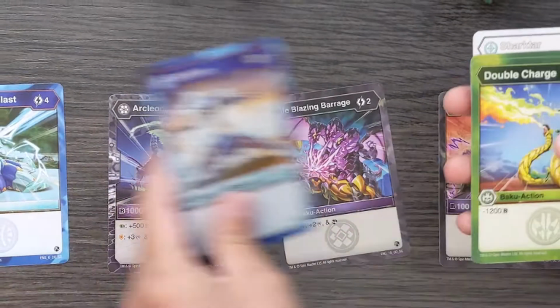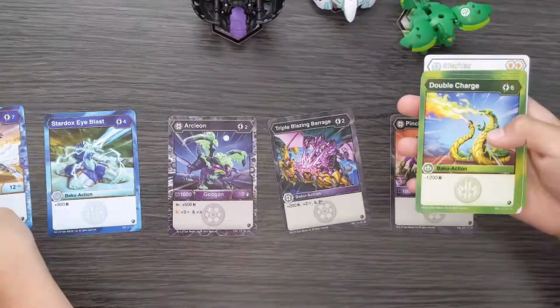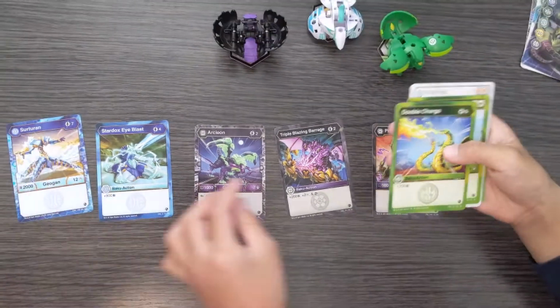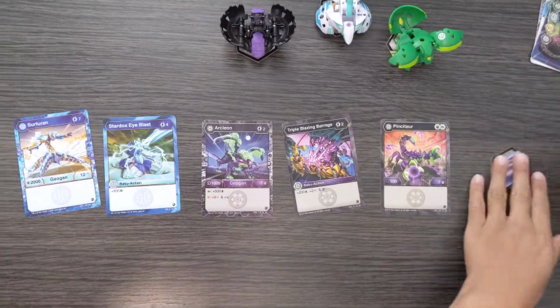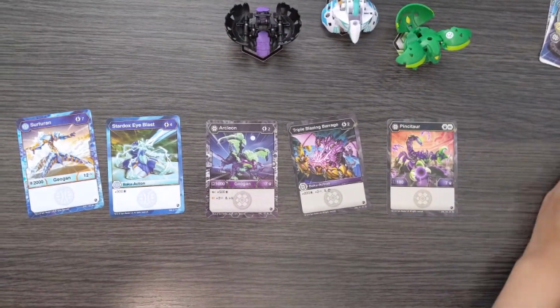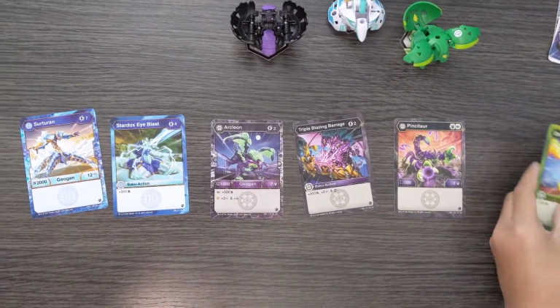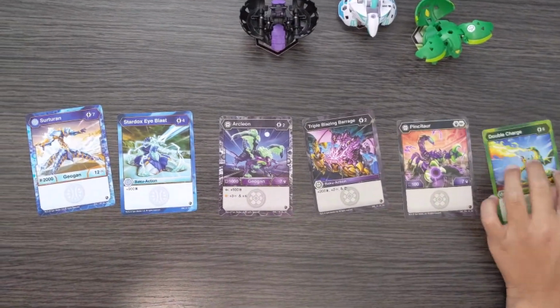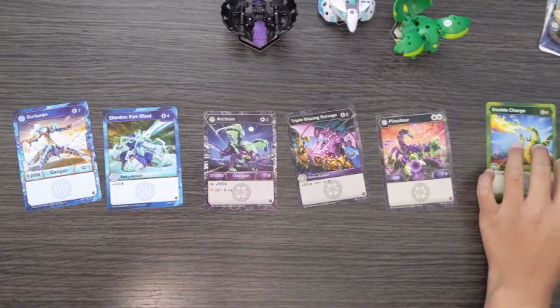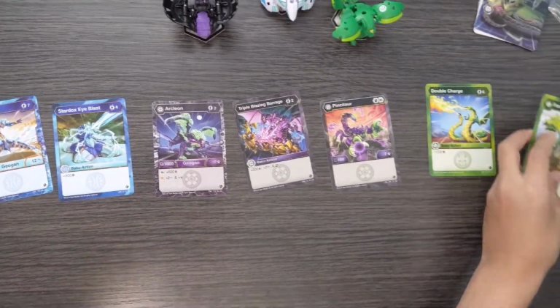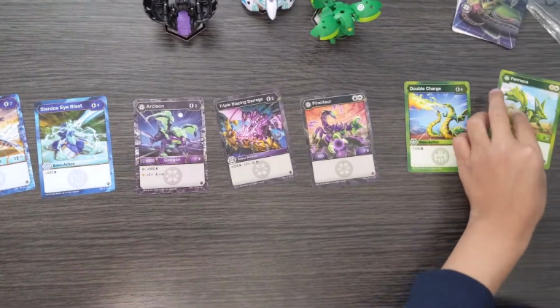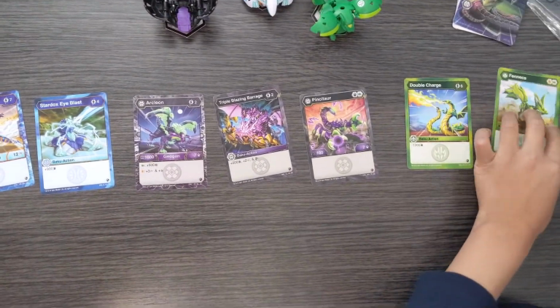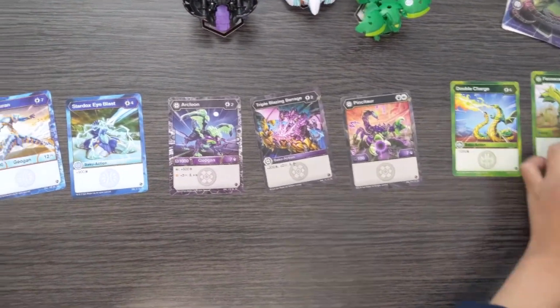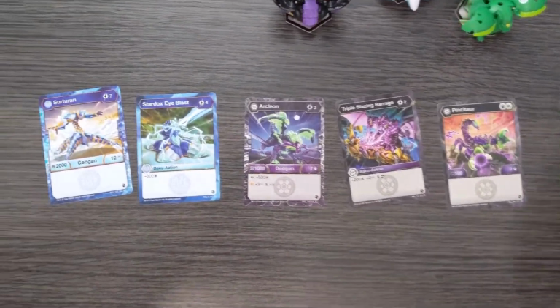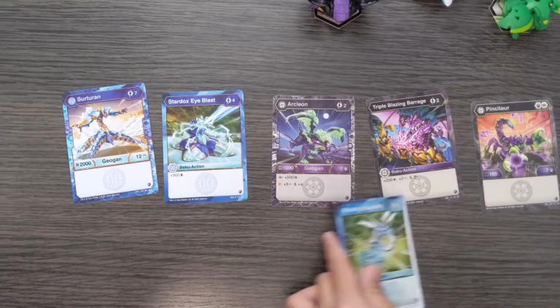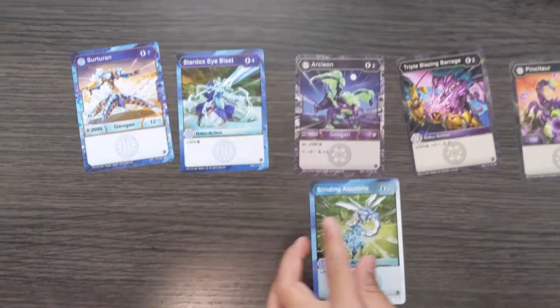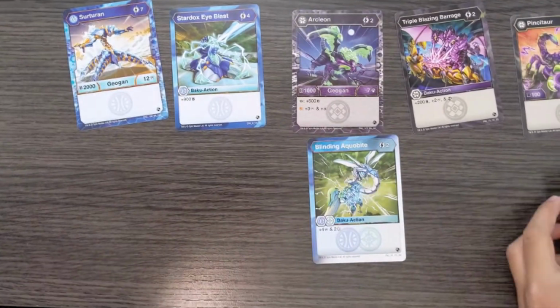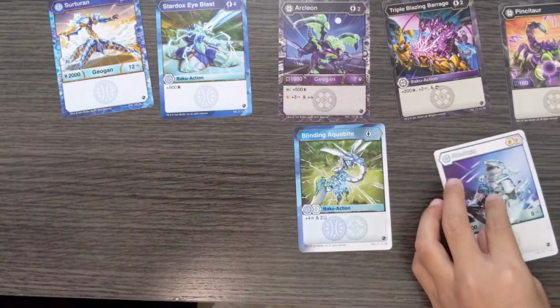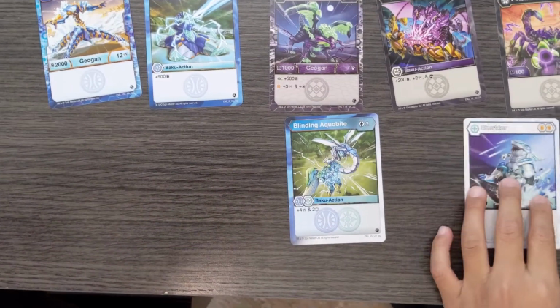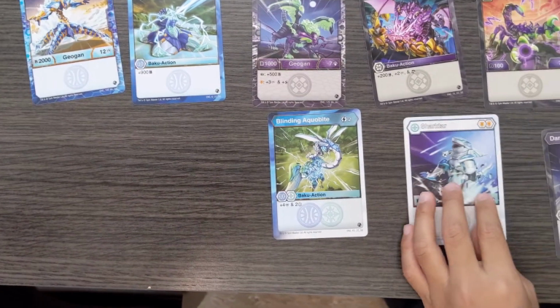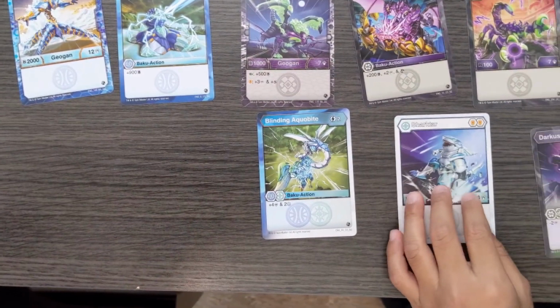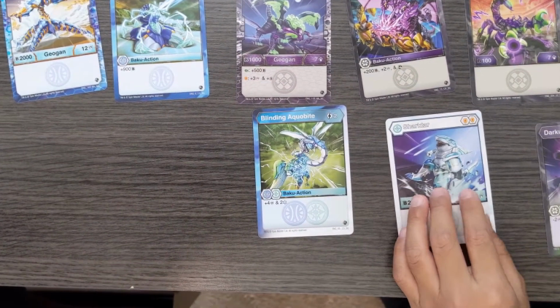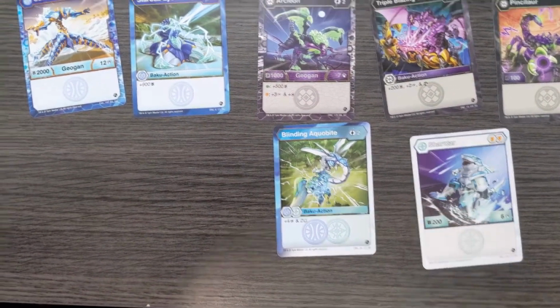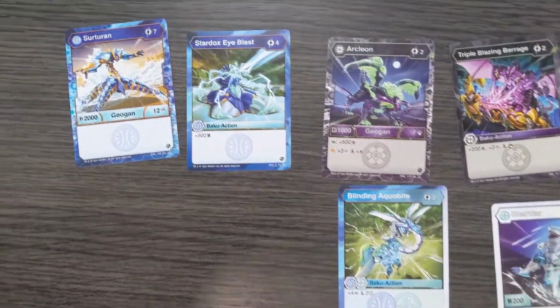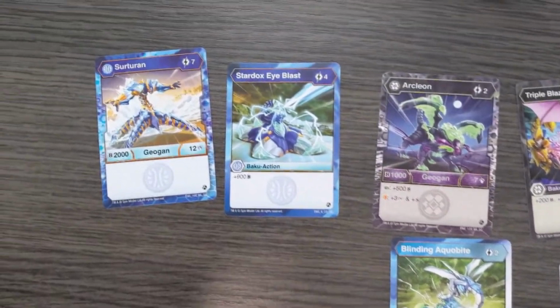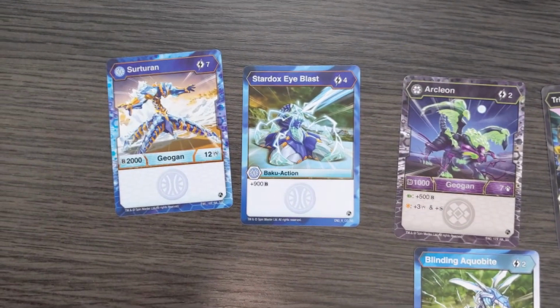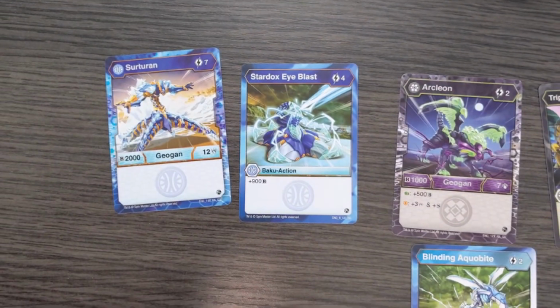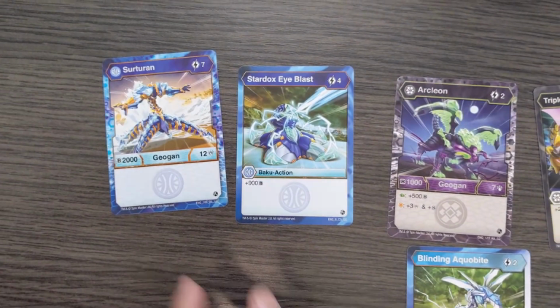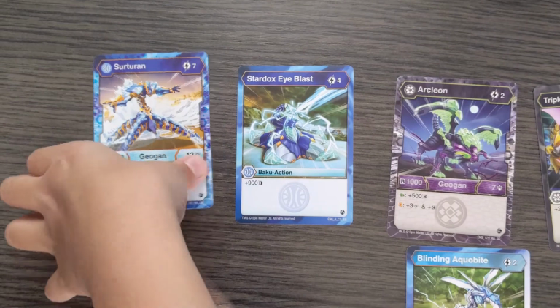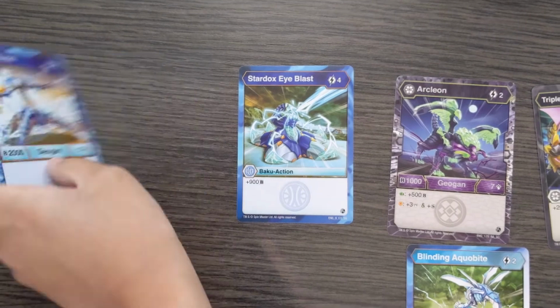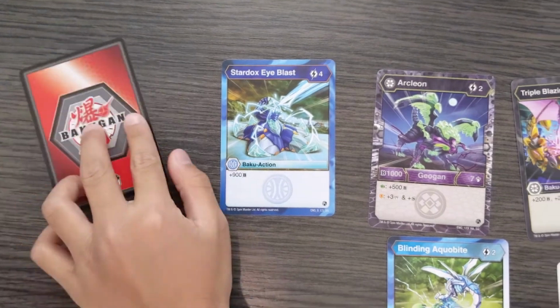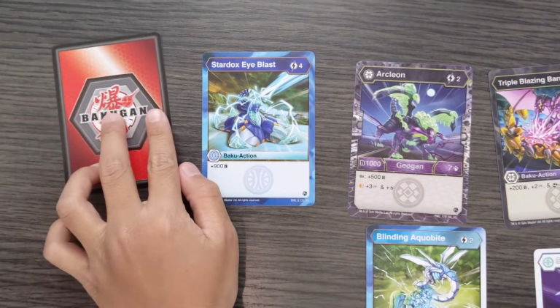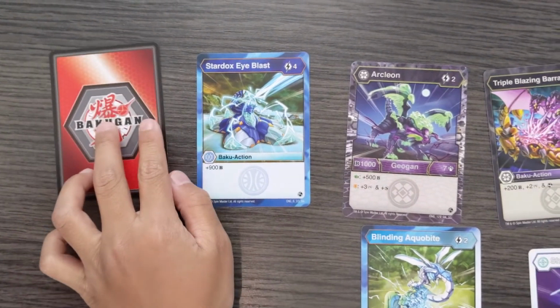So these cards are pretty cool — you can see that if you get them, the Arculon and the Surturon cards are ability cards.